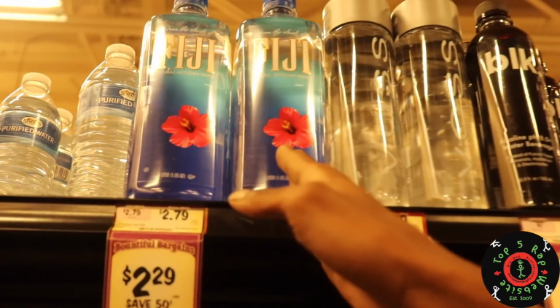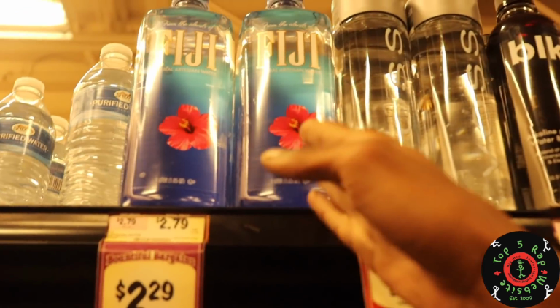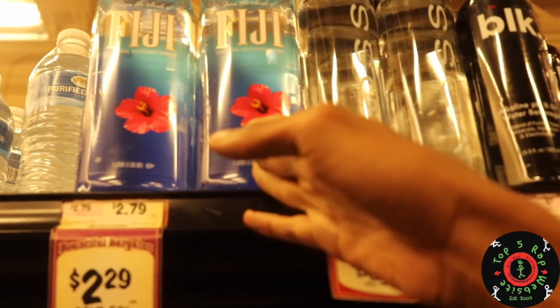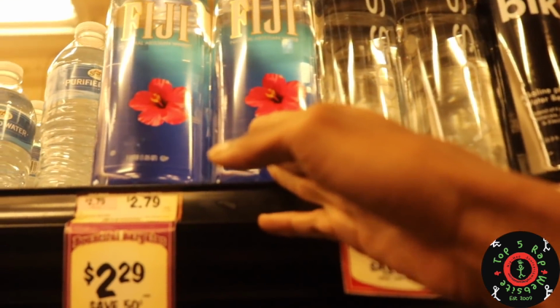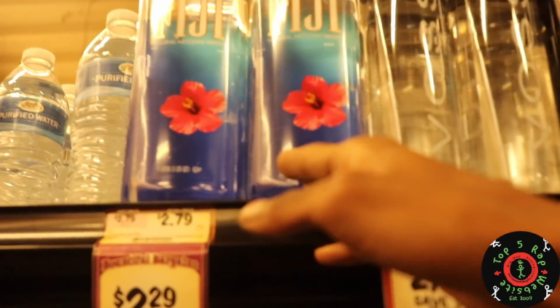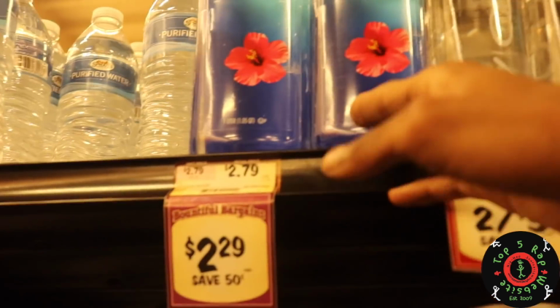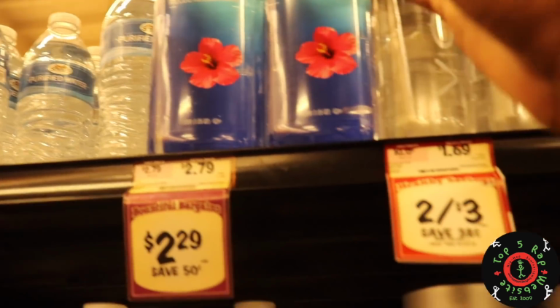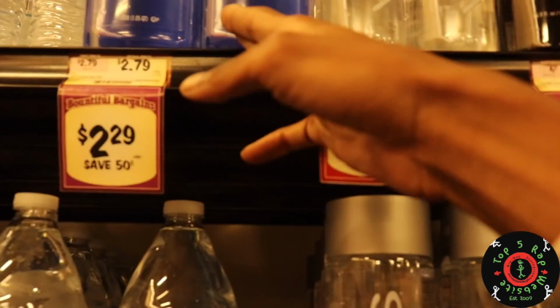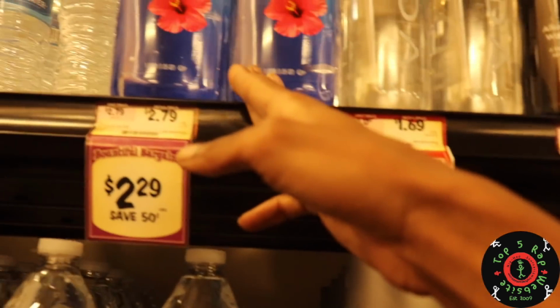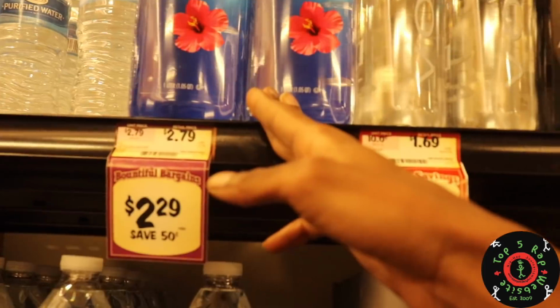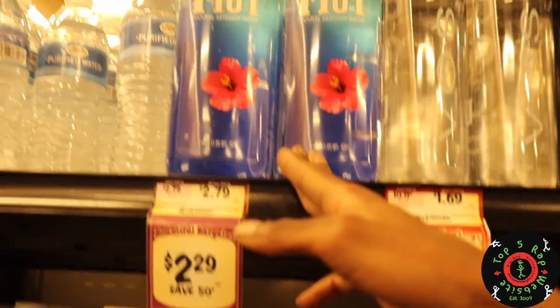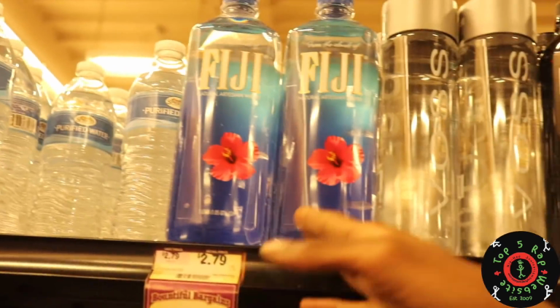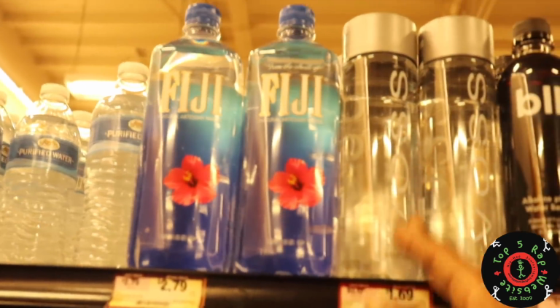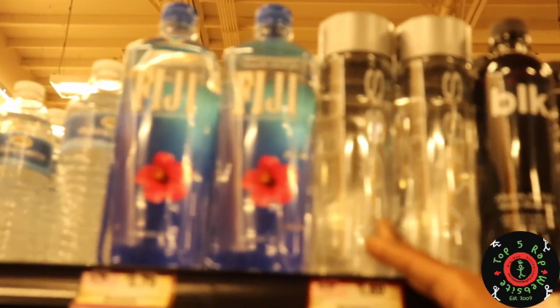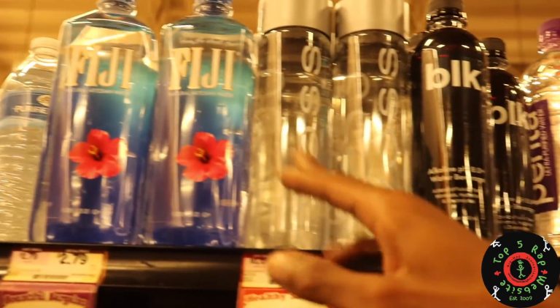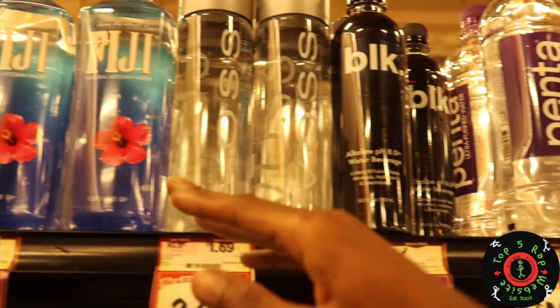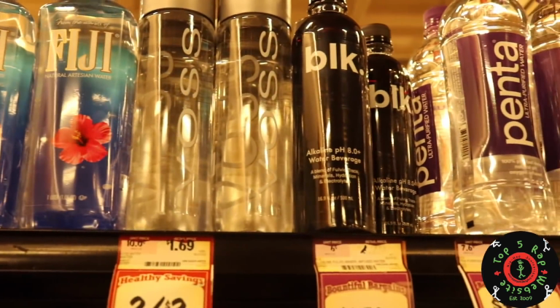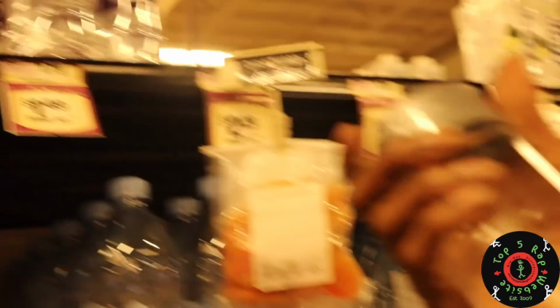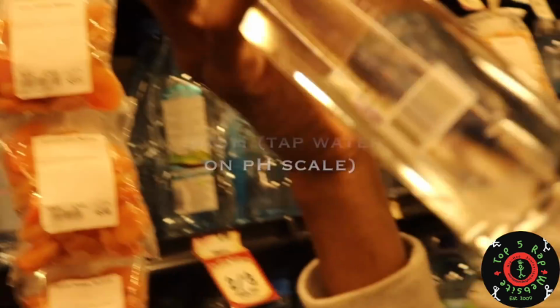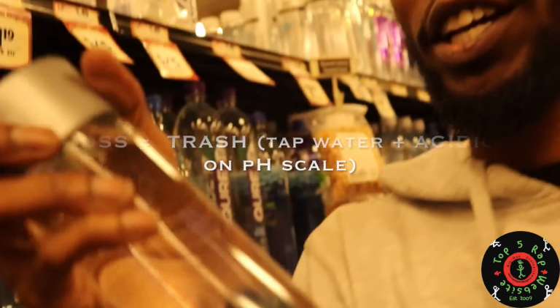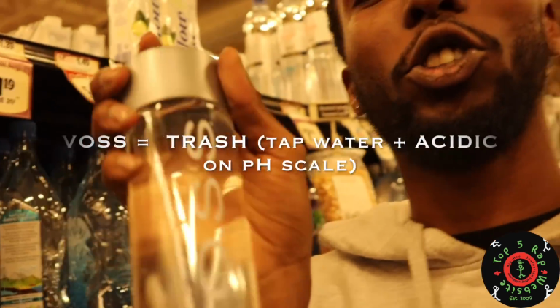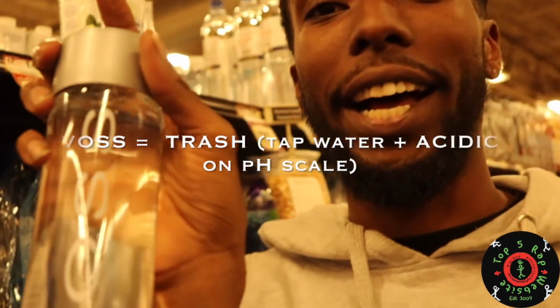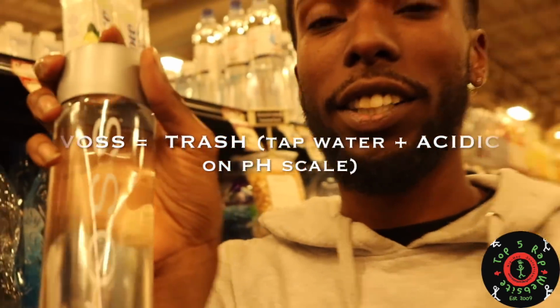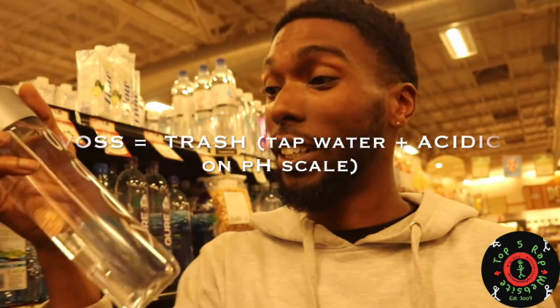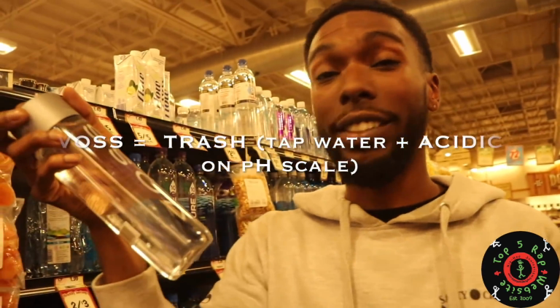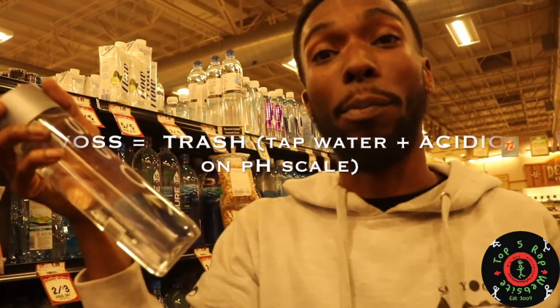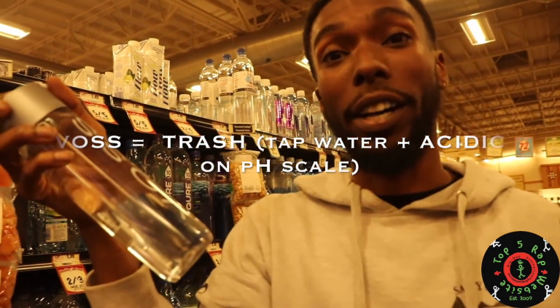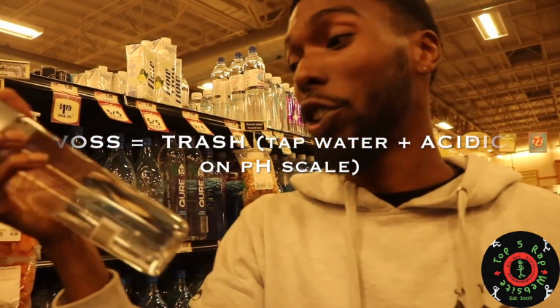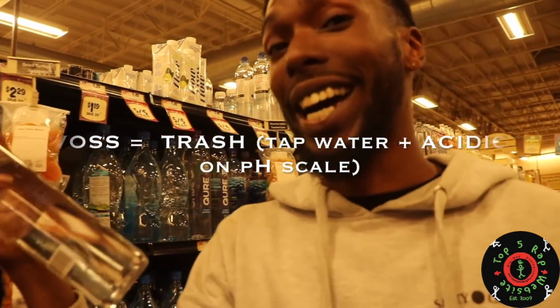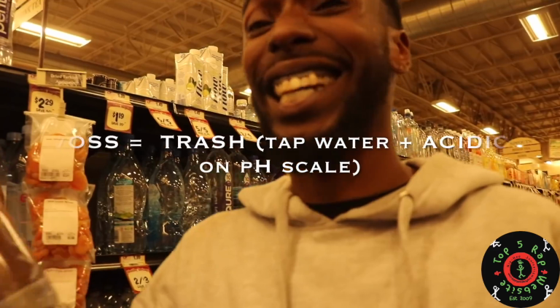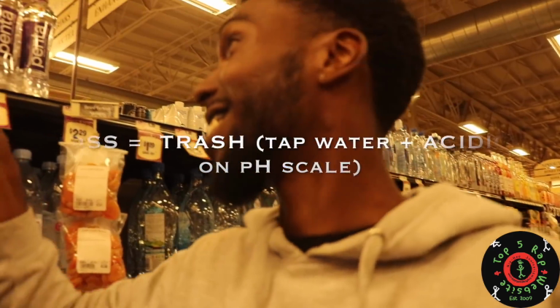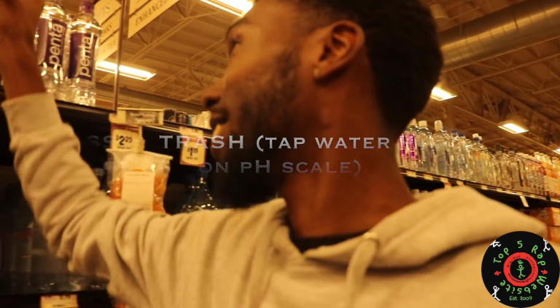Fiji — this is spring water. I mess with Fiji. Voss — trash. This is tap water. Trash. And it's acidic.